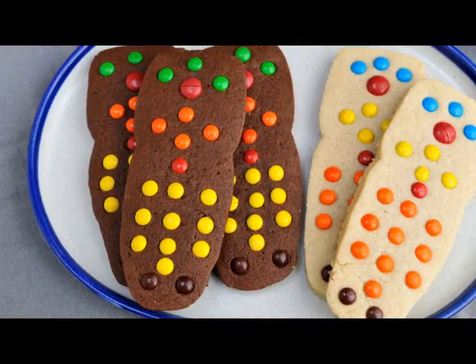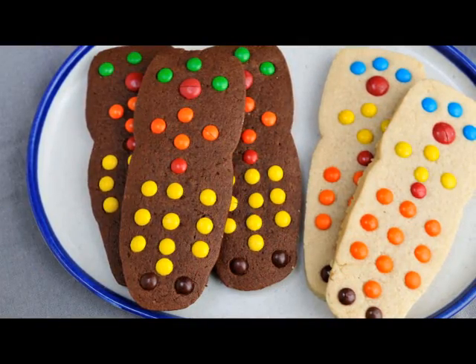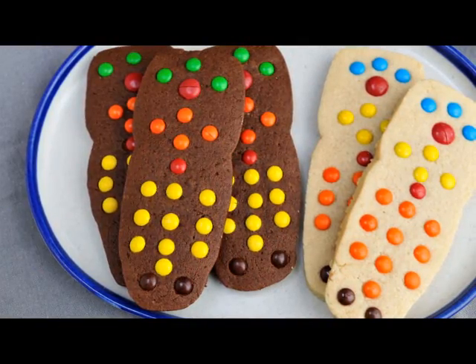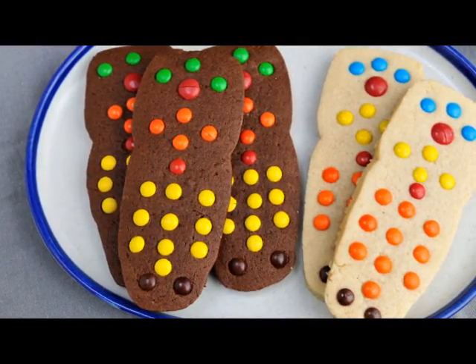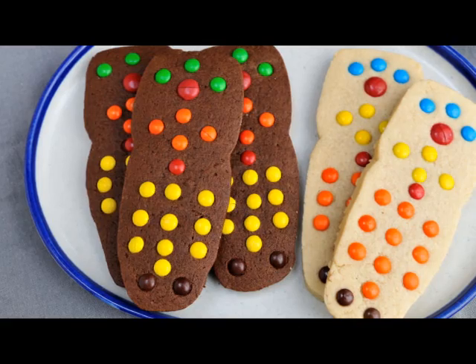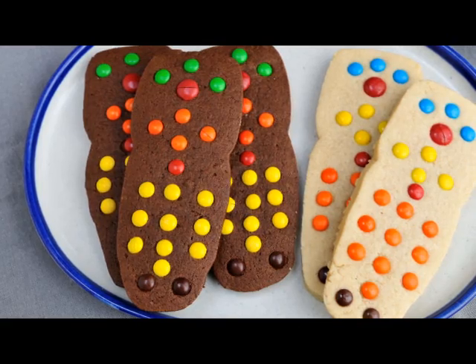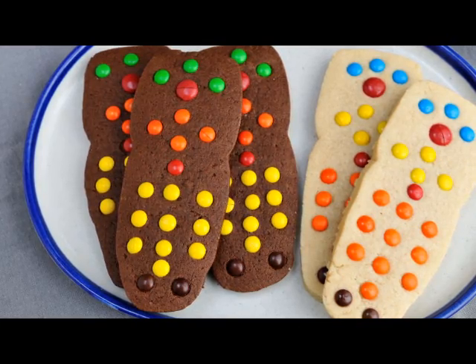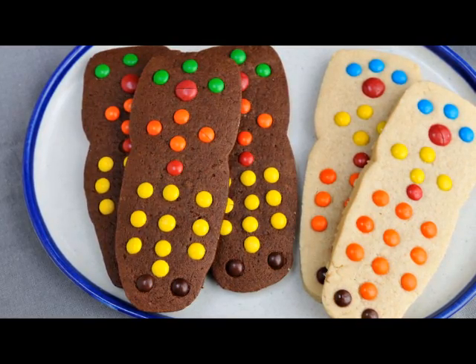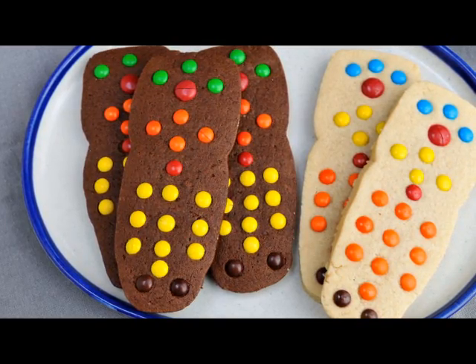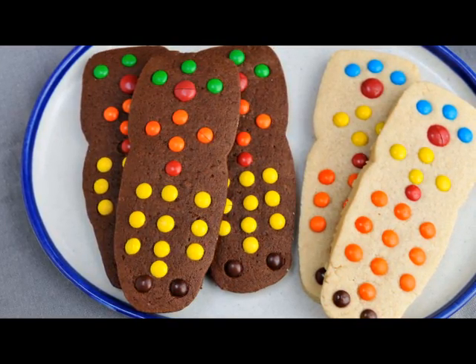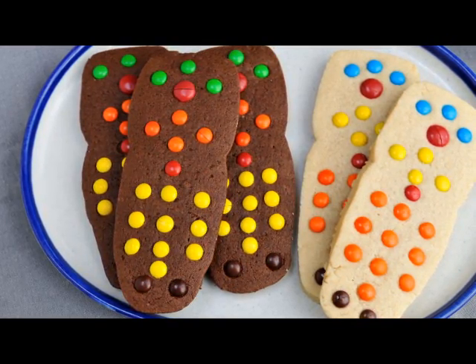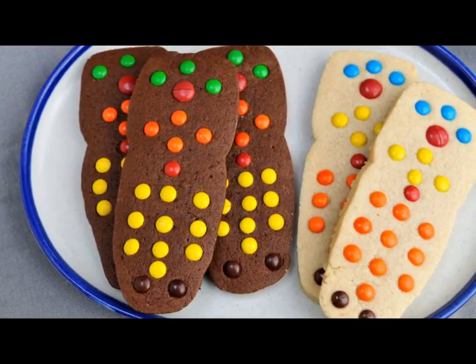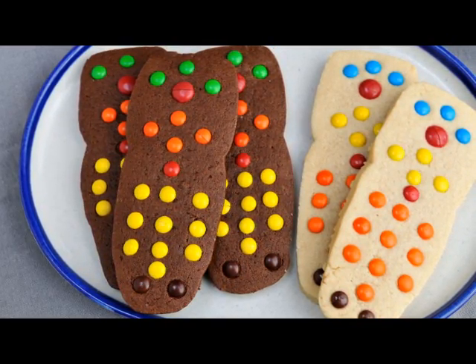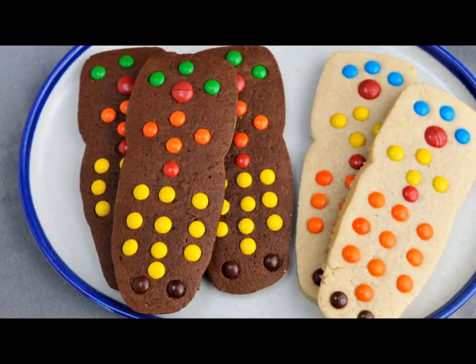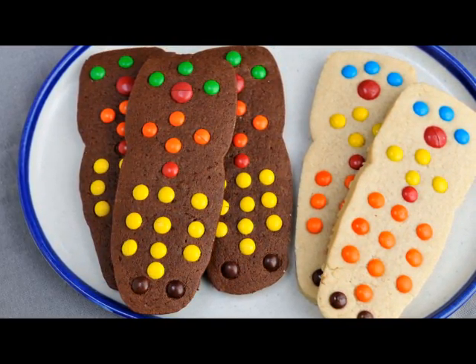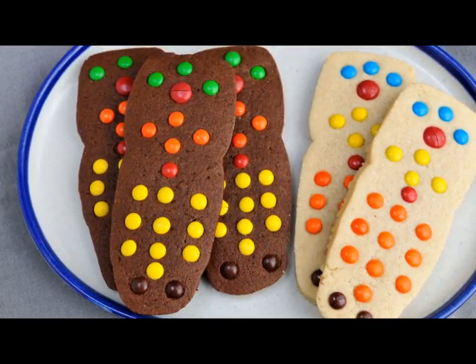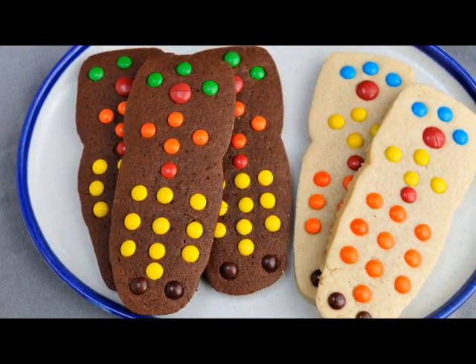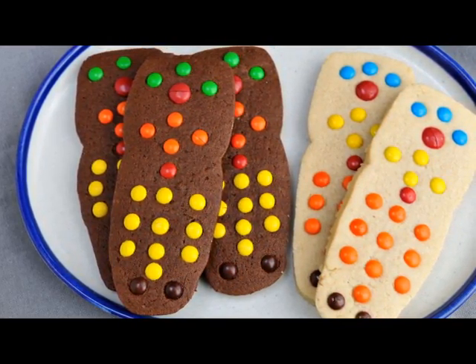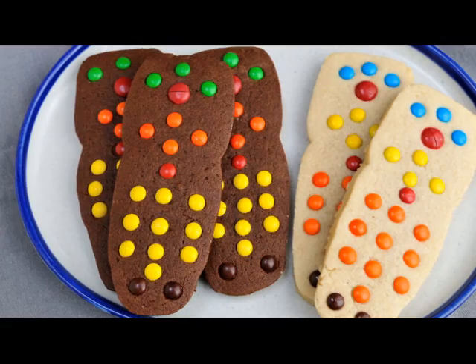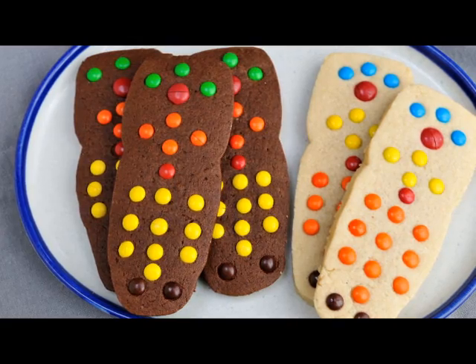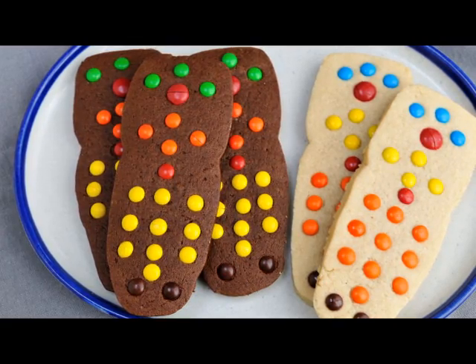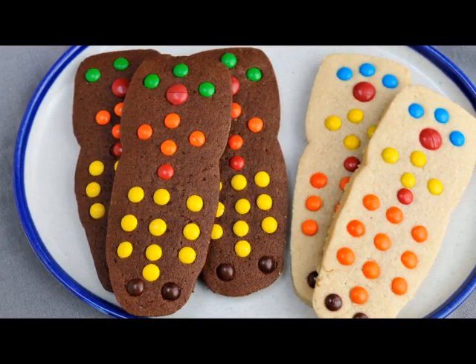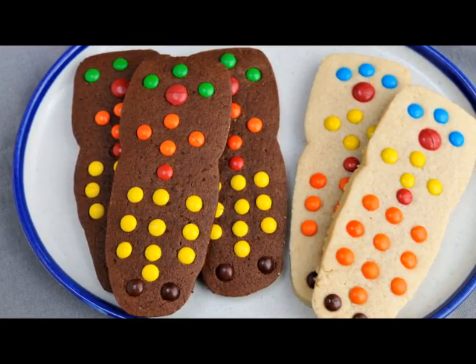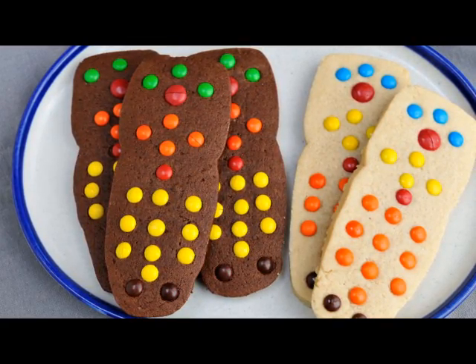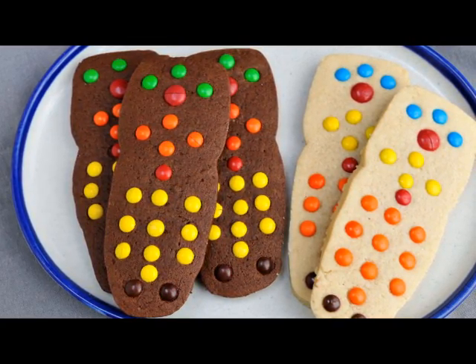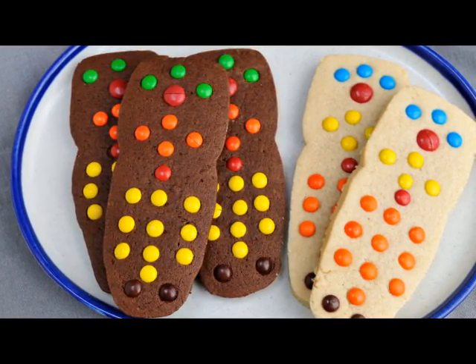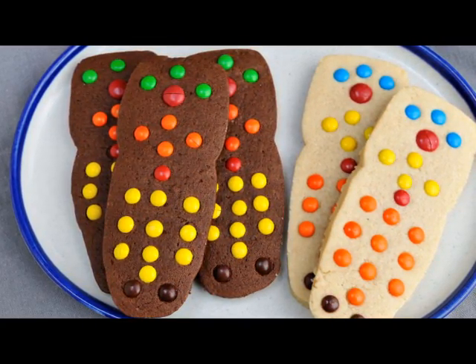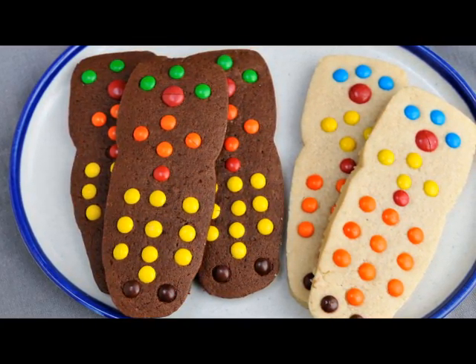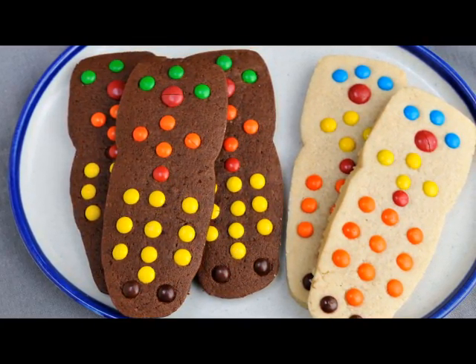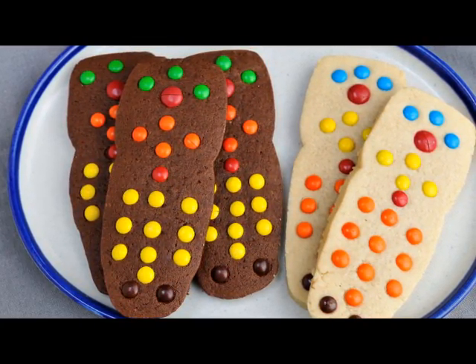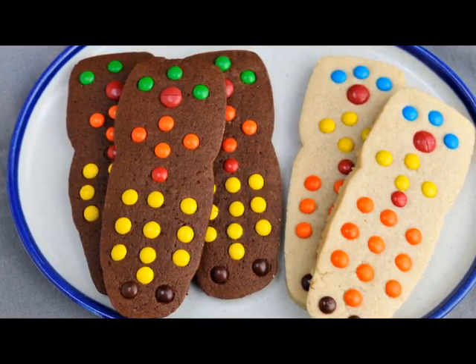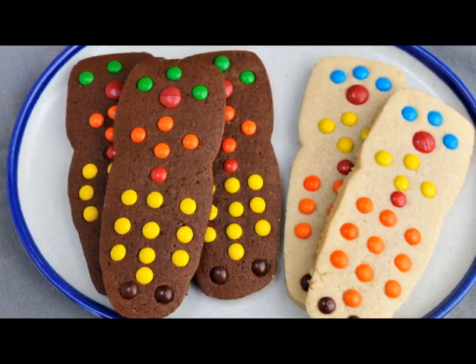Hi guys, welcome to Haniela's. Today I'm gonna show you how to make Father's Day cookies. These are TV remote control cookies. These are really fun to make and very very easy. So I hope you like this tutorial.